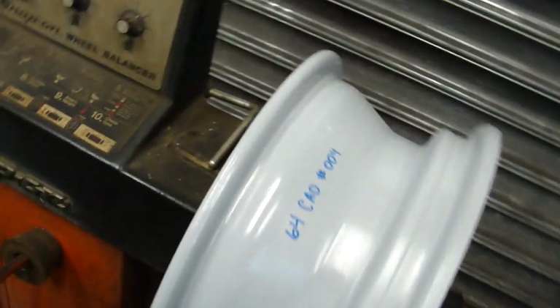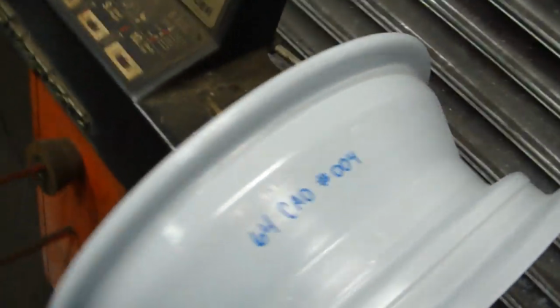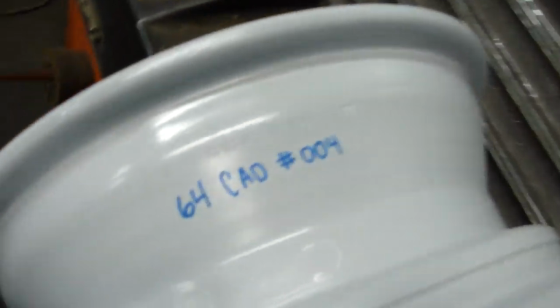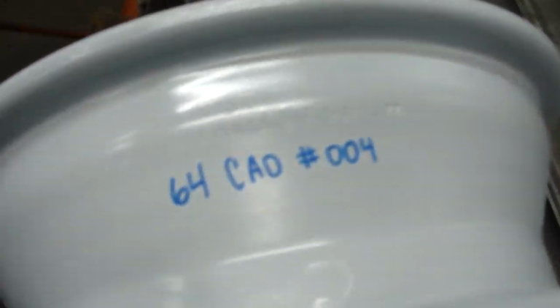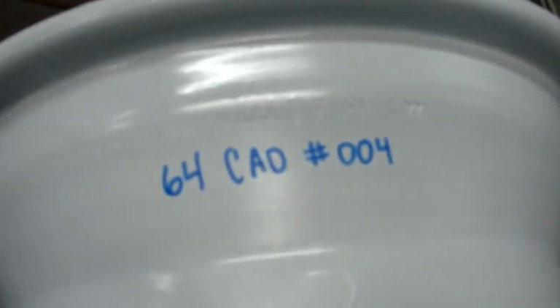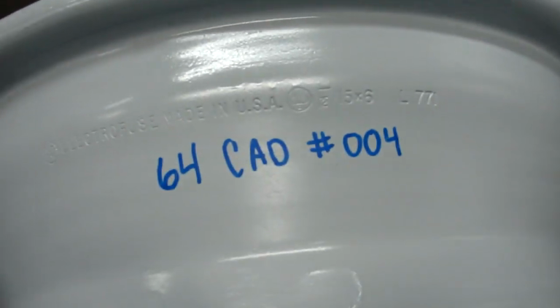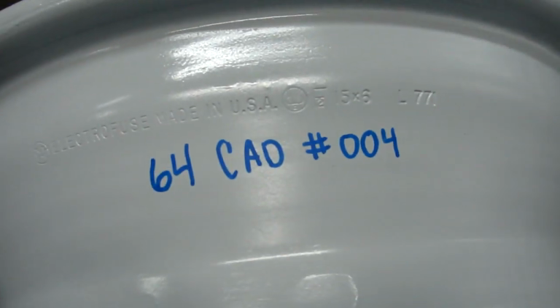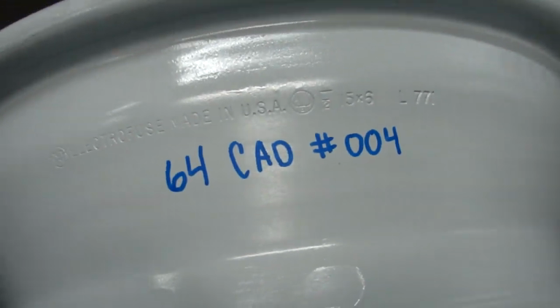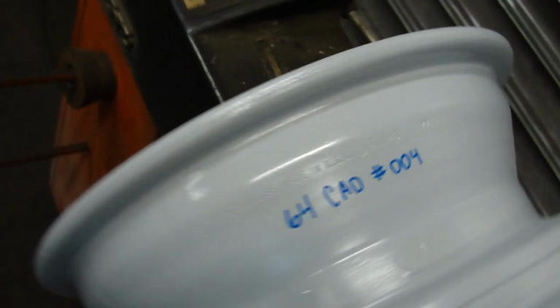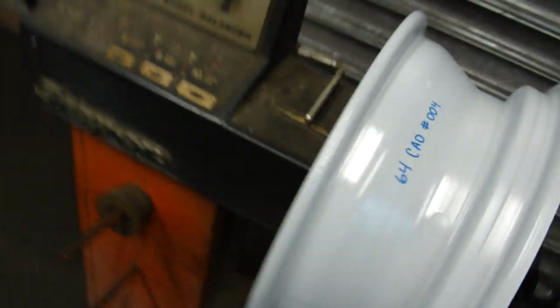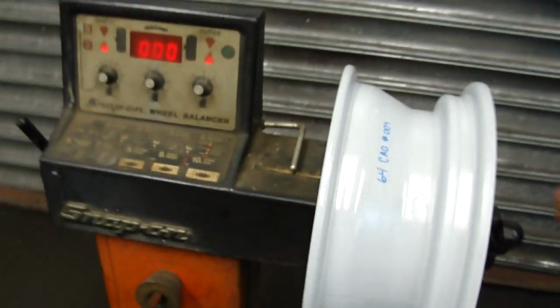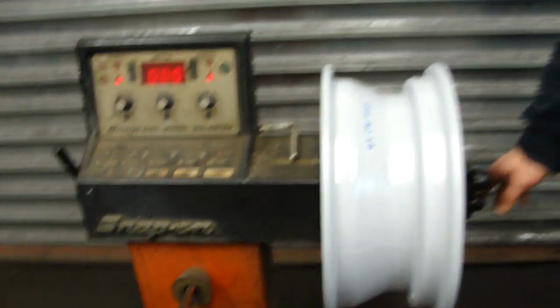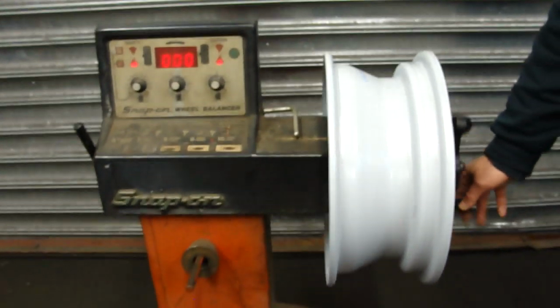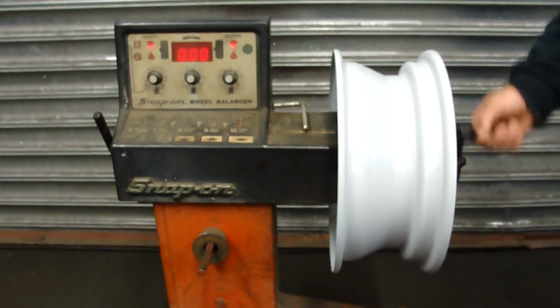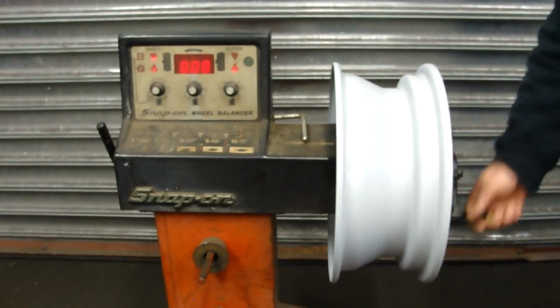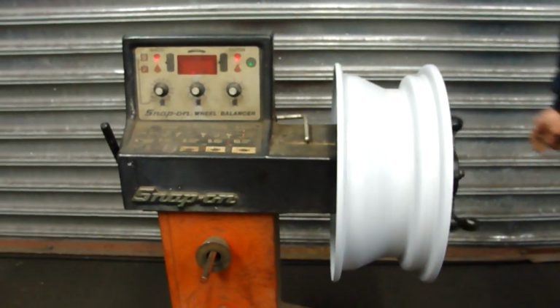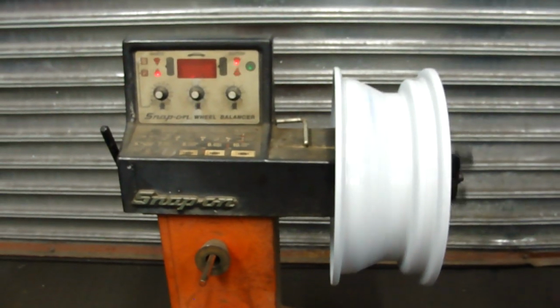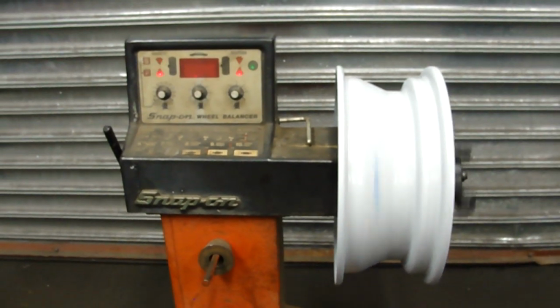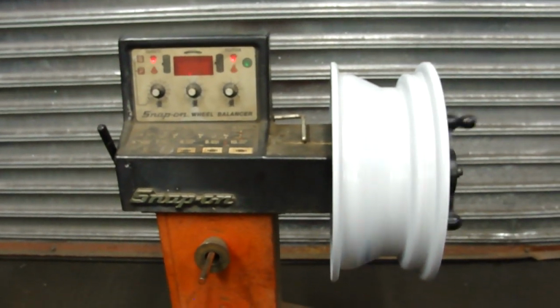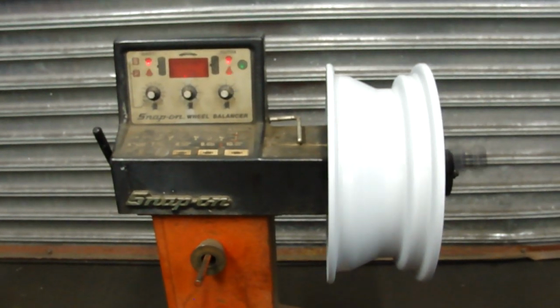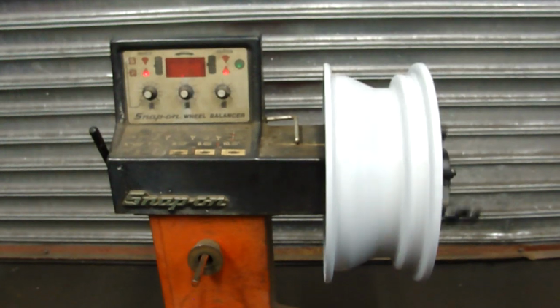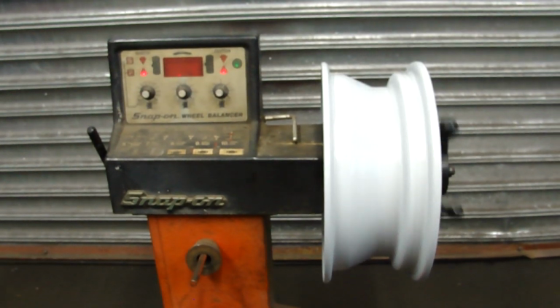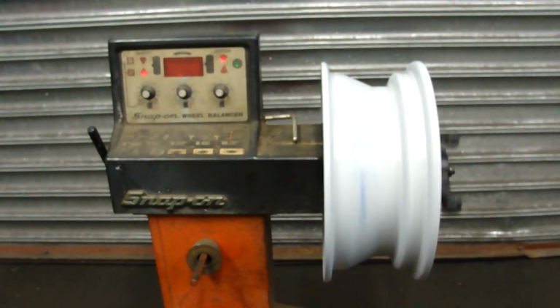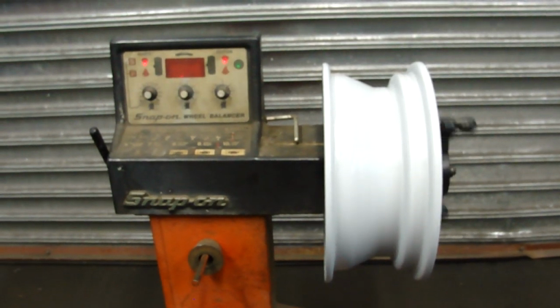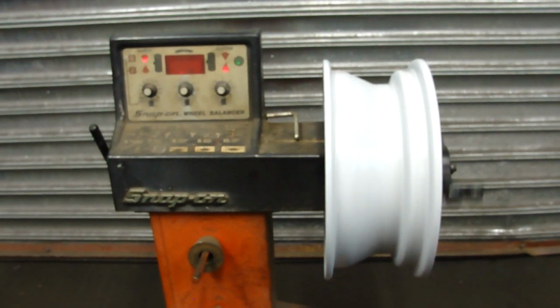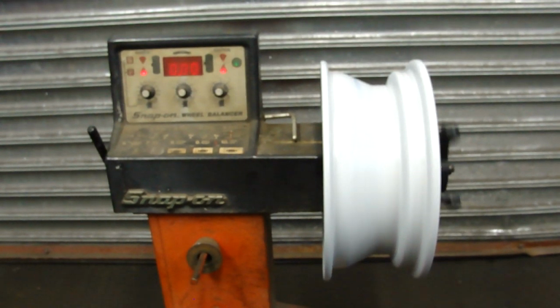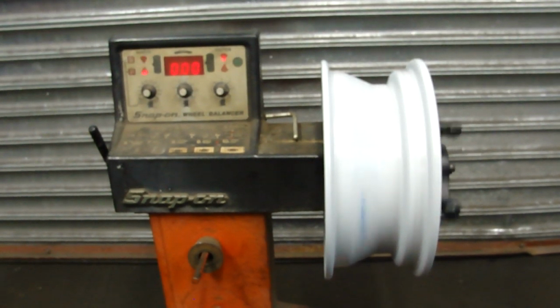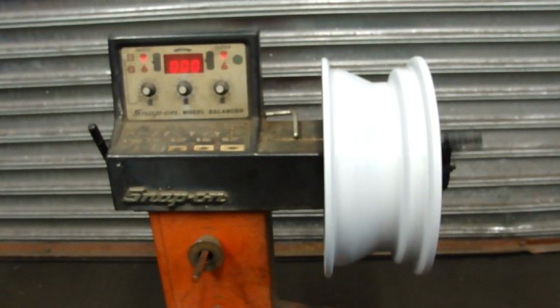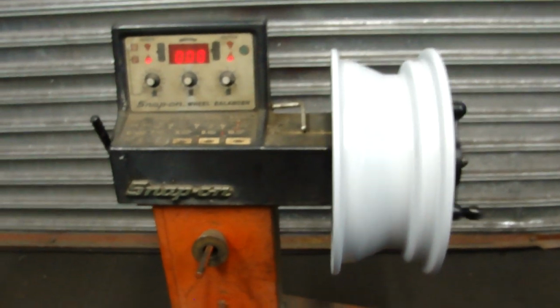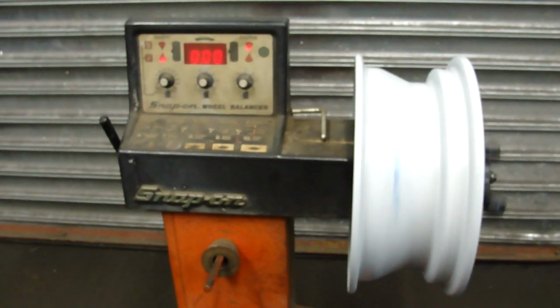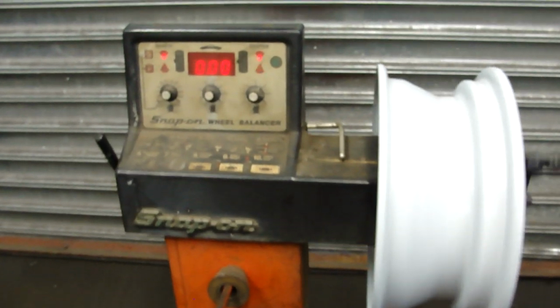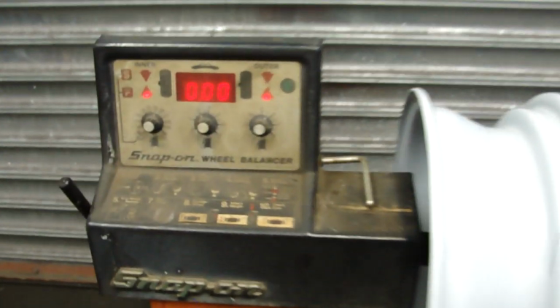1964 Cadillac Rim, number 004, sandblasted and painted. As you can see it has minimal lateral run out and is perfectly balanced.